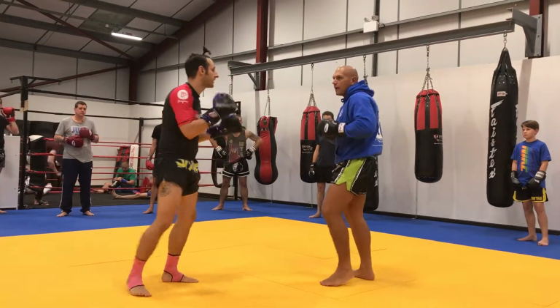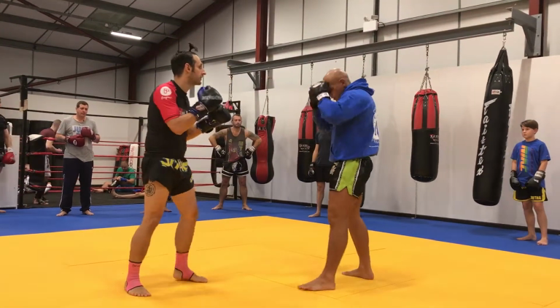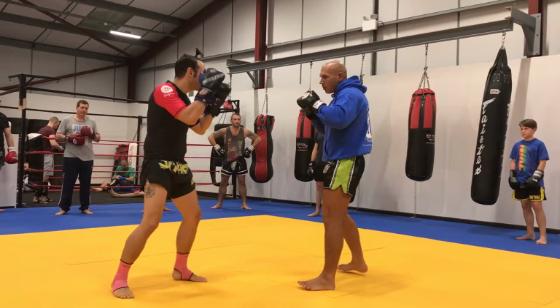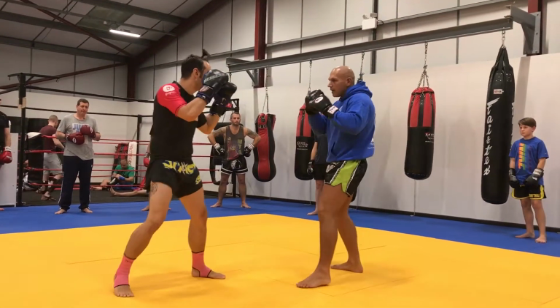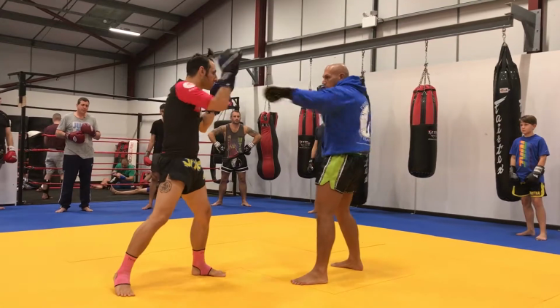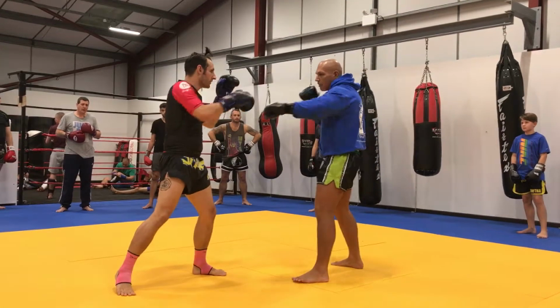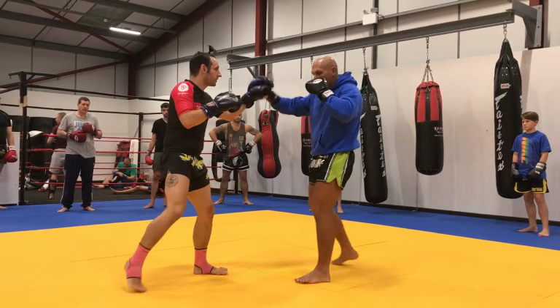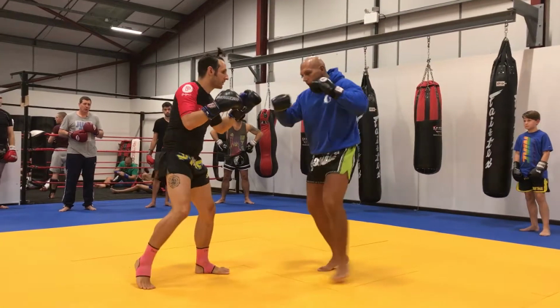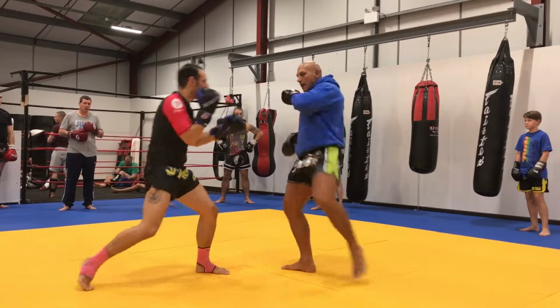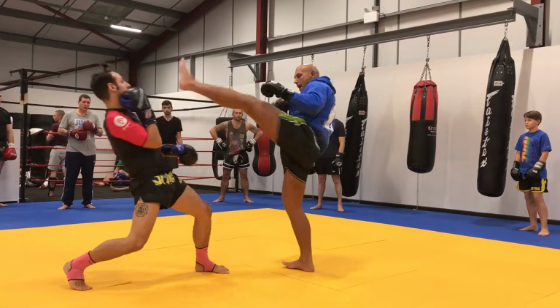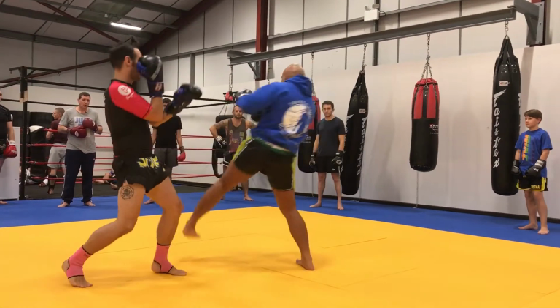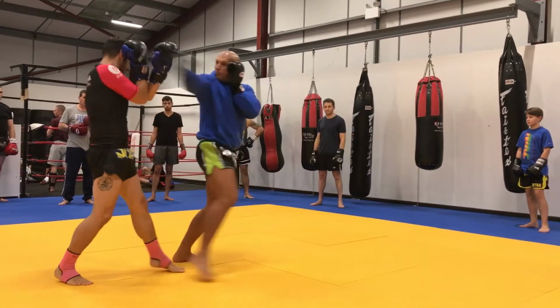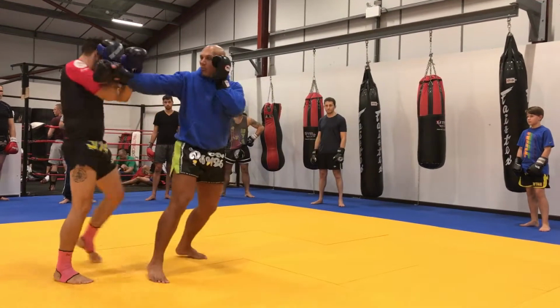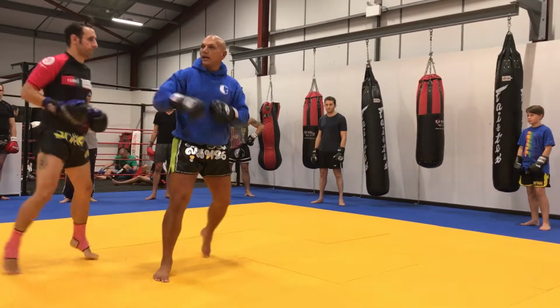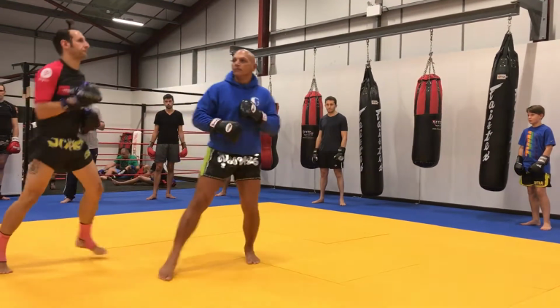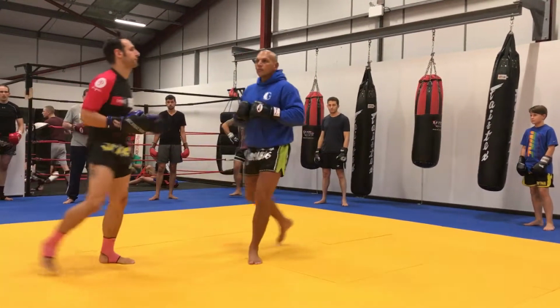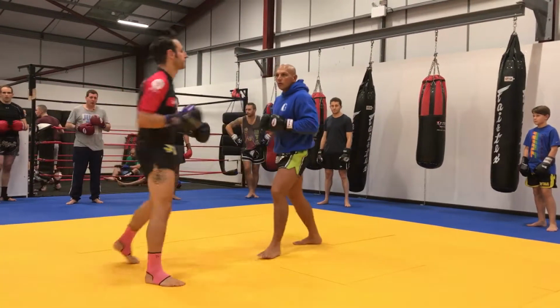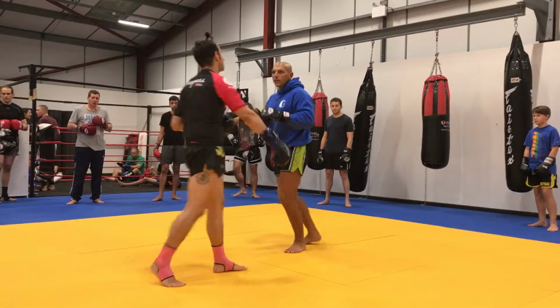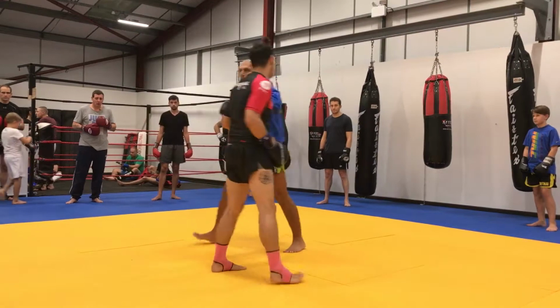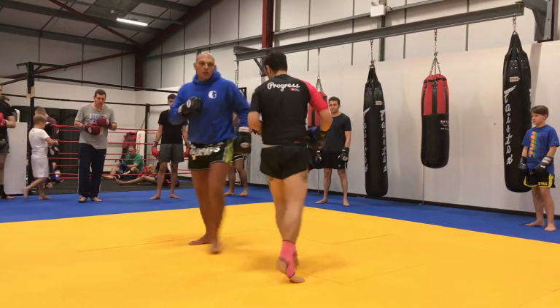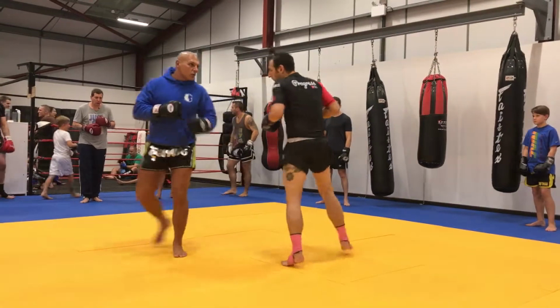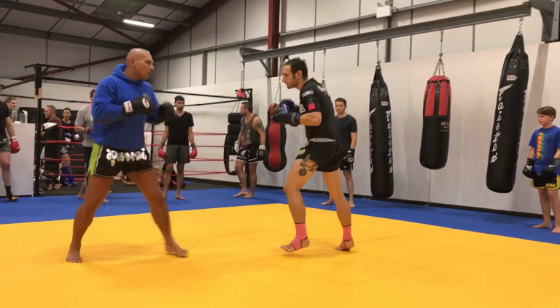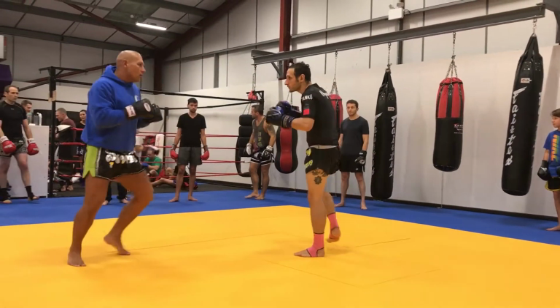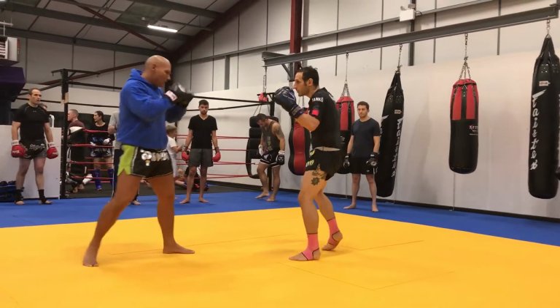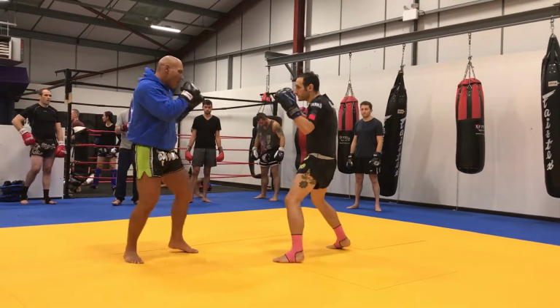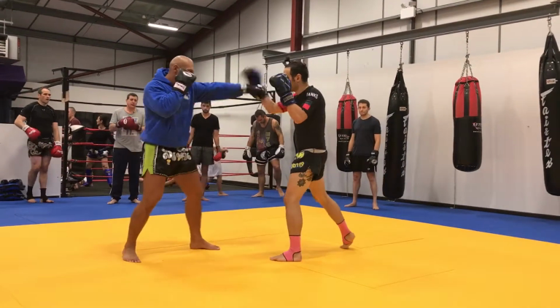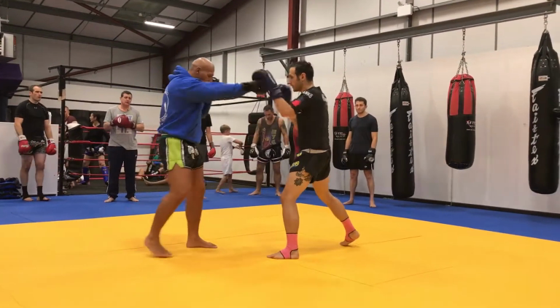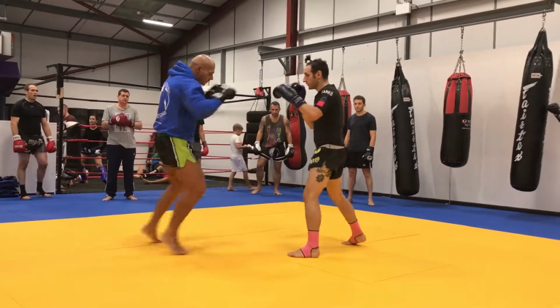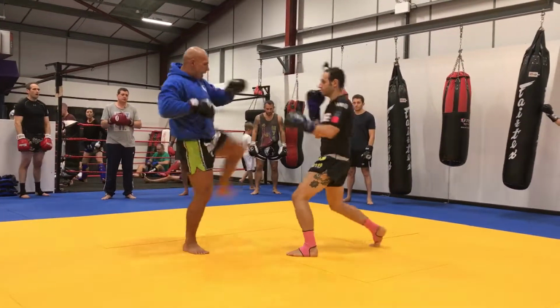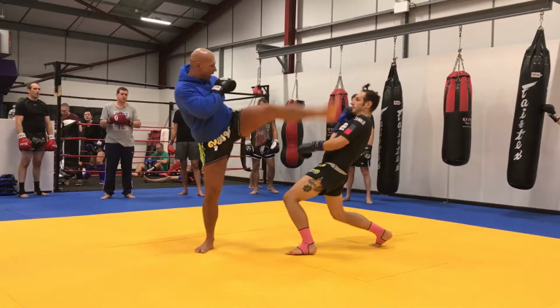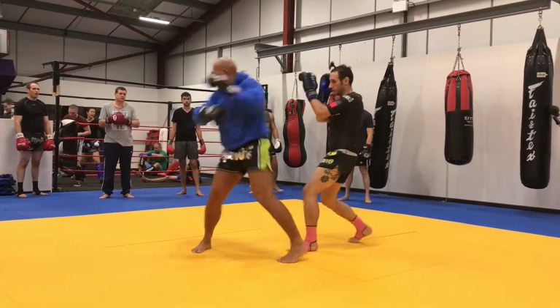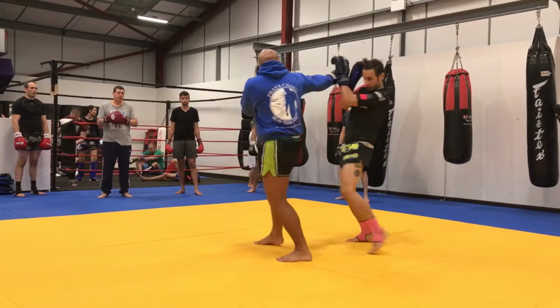Okay. So, eight — jump, jump, and go. Okay. One more — jump, jump, and go.